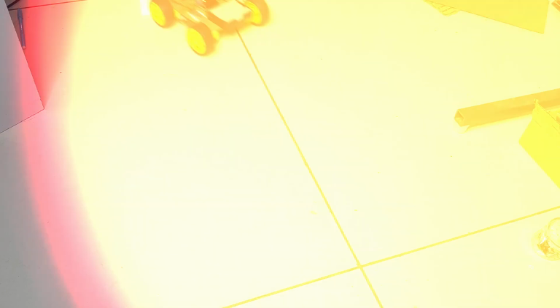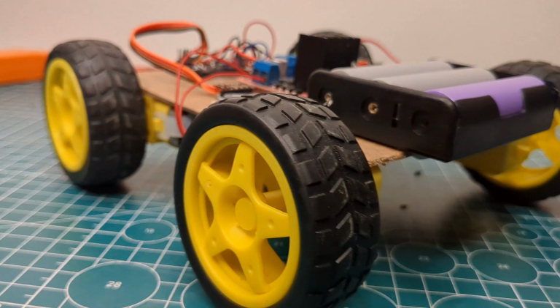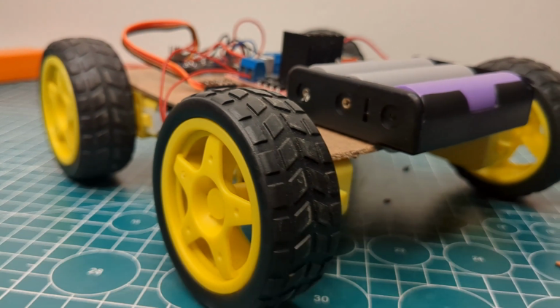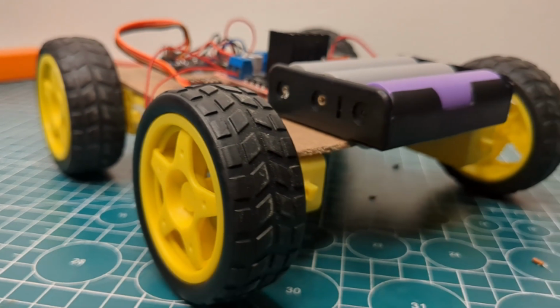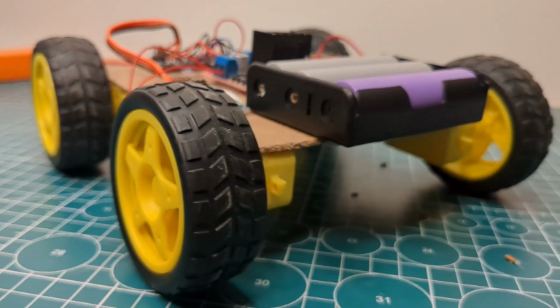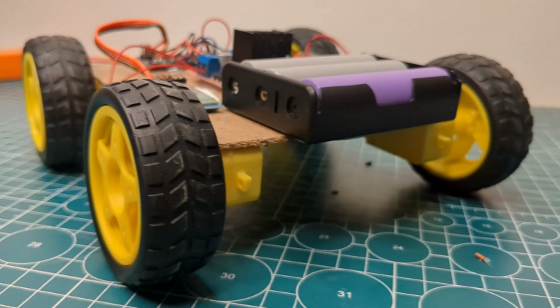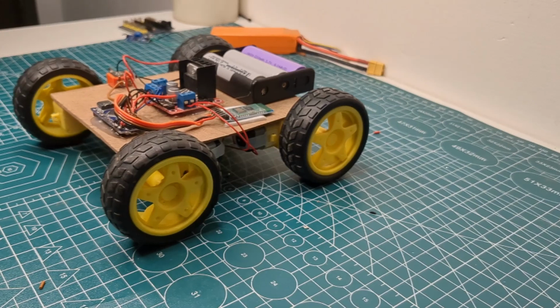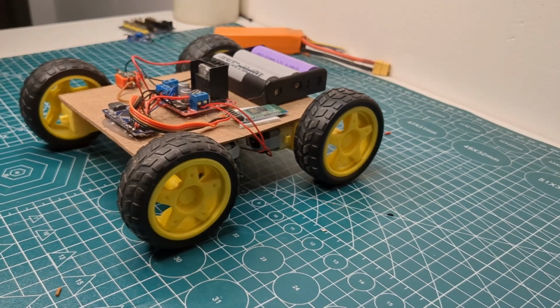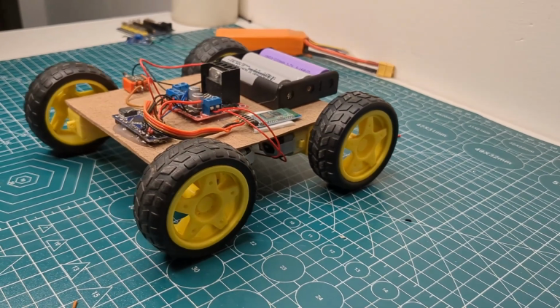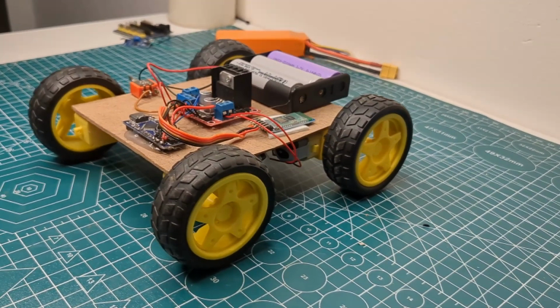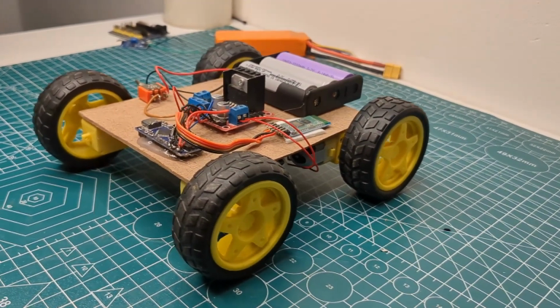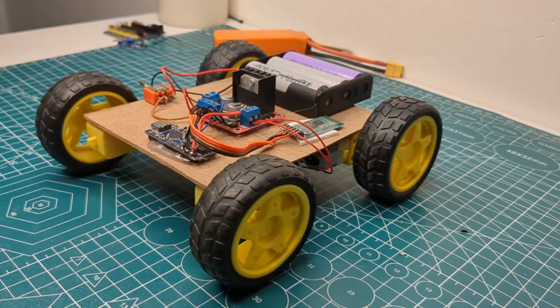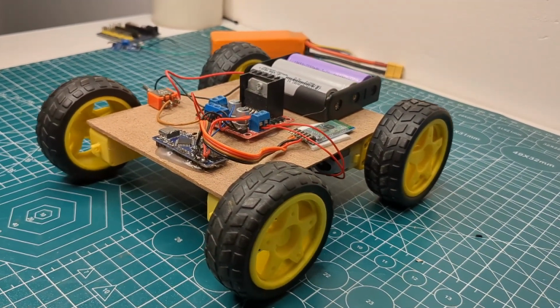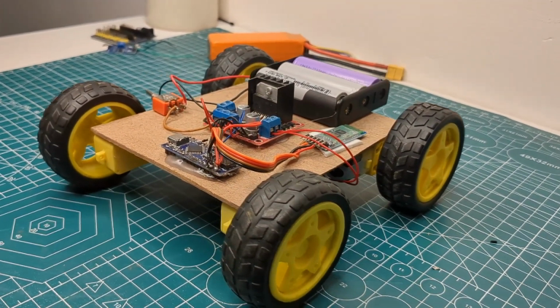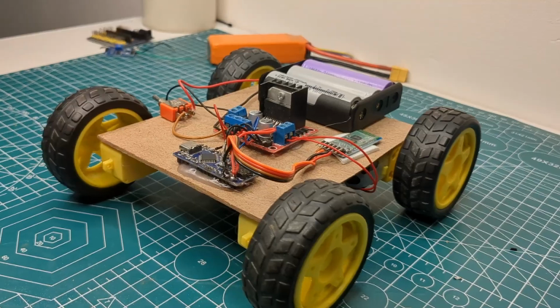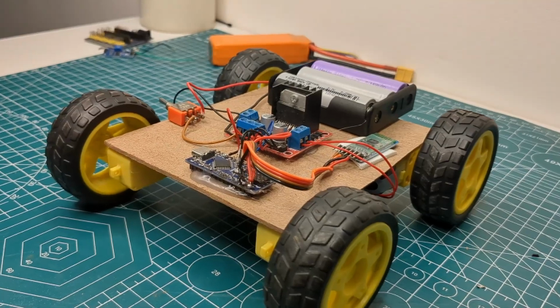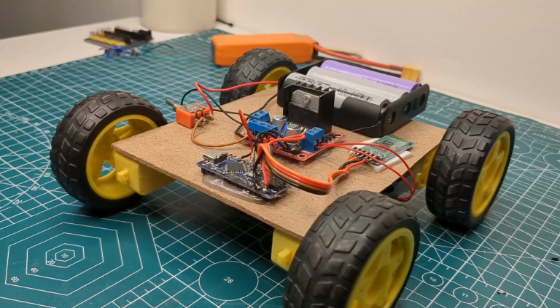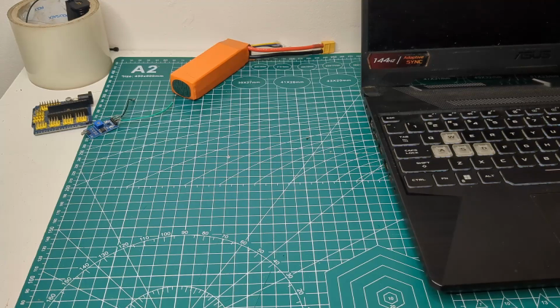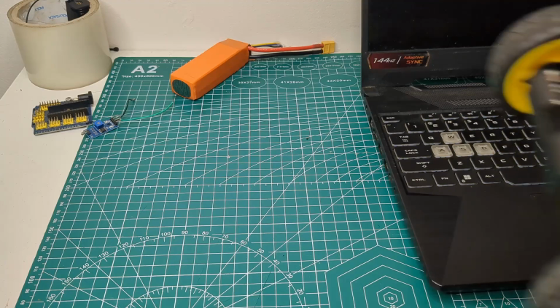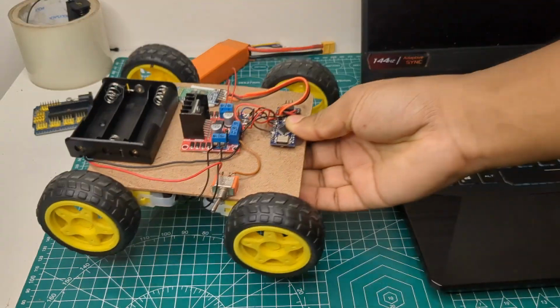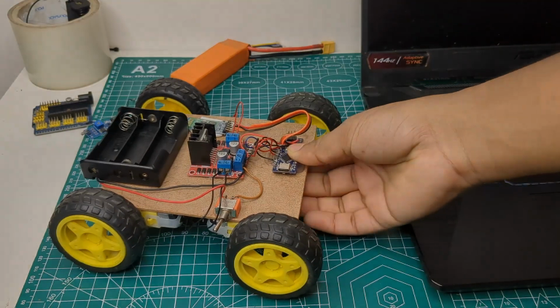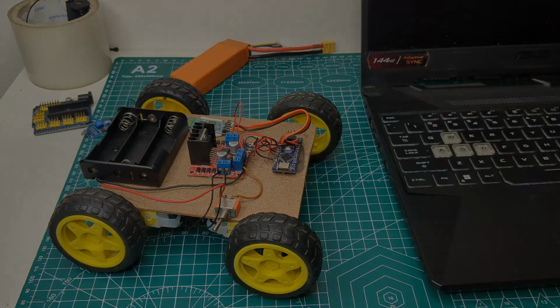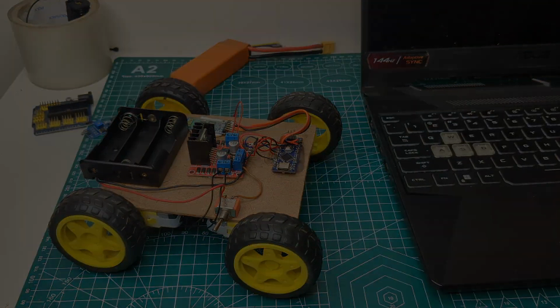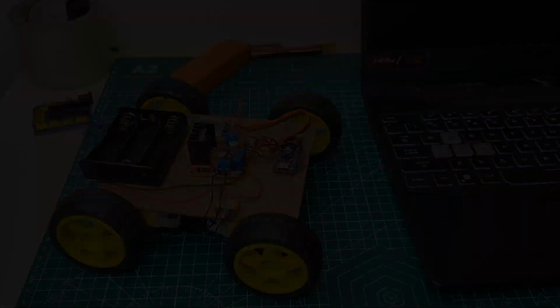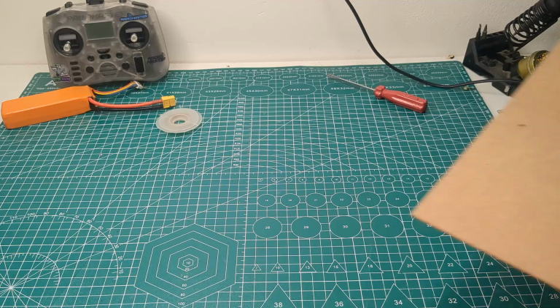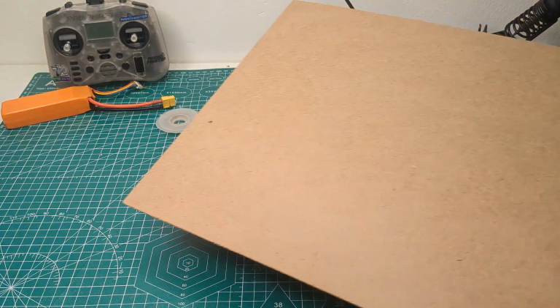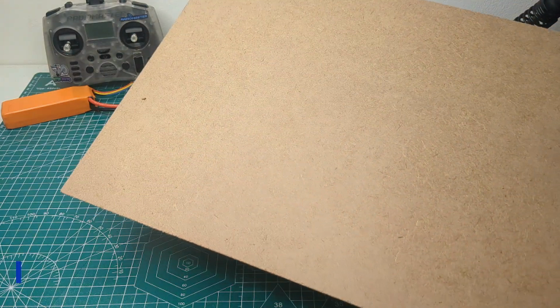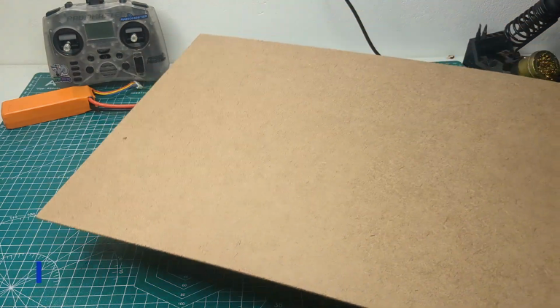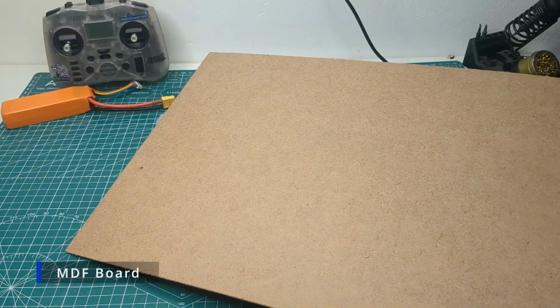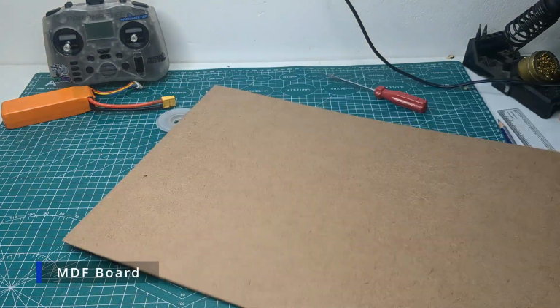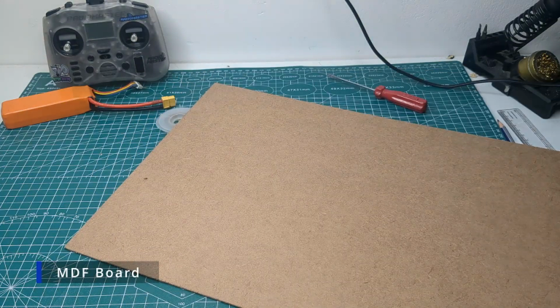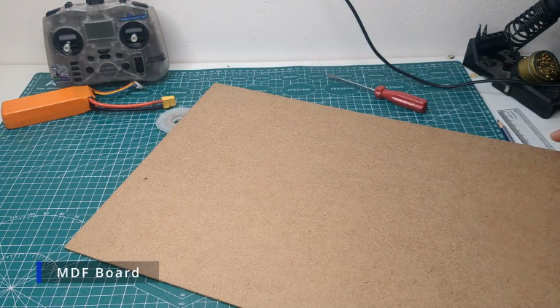This is my Bluetooth remote control car and in this video I'll show you how I build it with just a few components. So without further ado, let's get started. First, I took an MDF board and measured it according to my requirements.